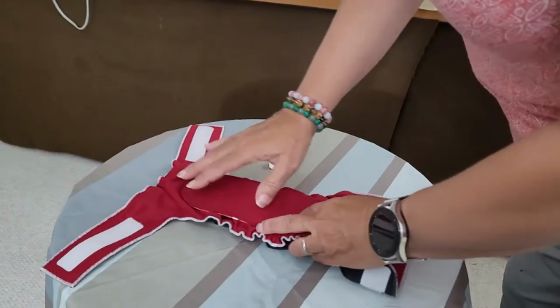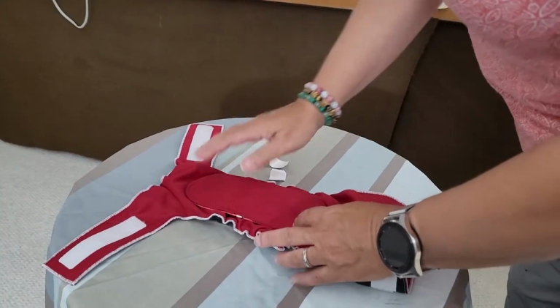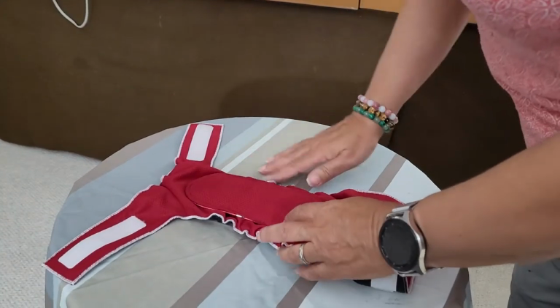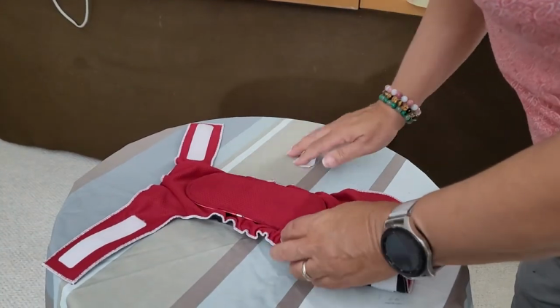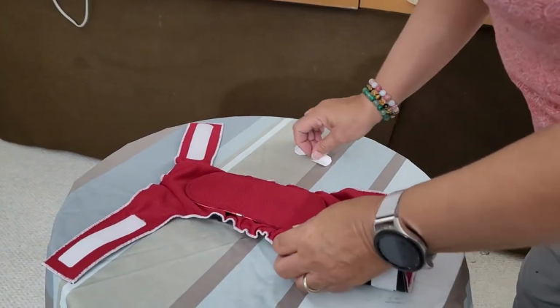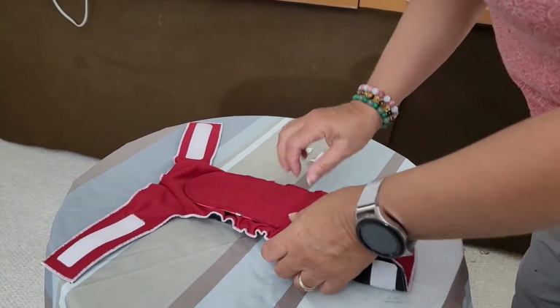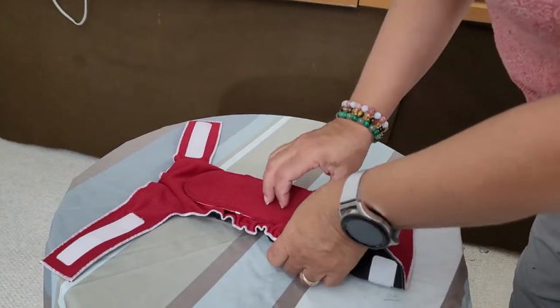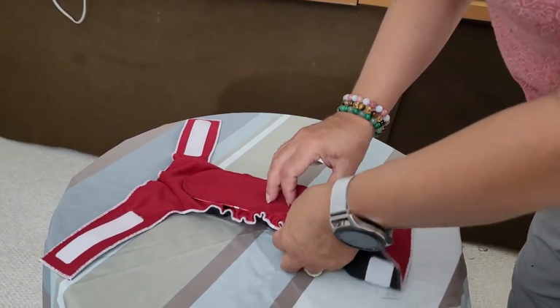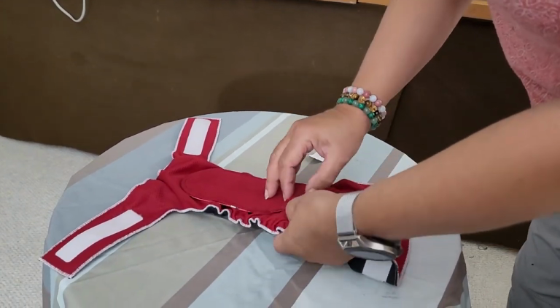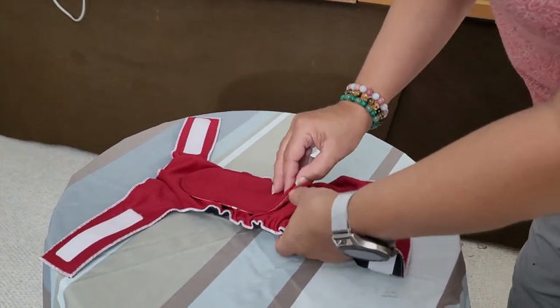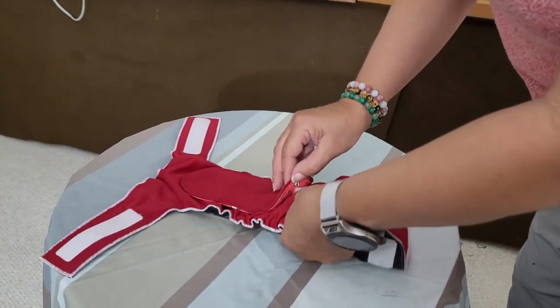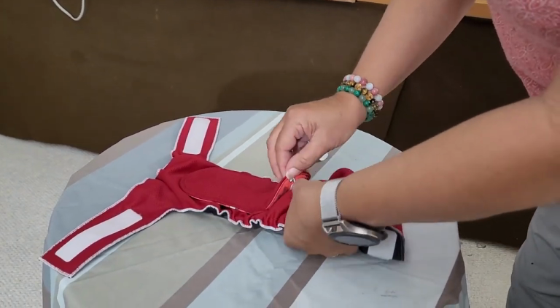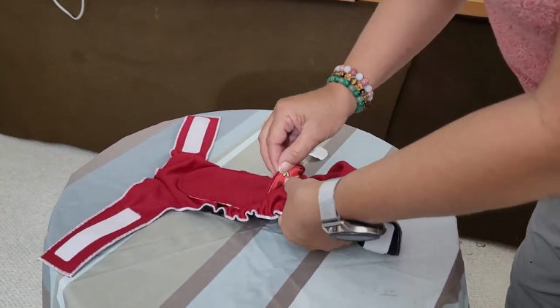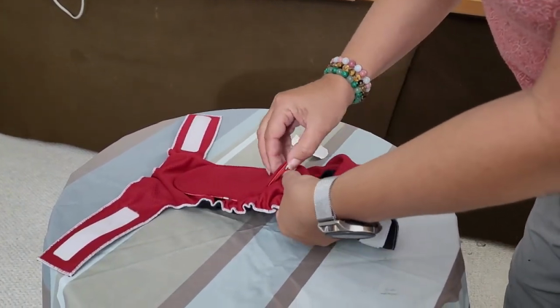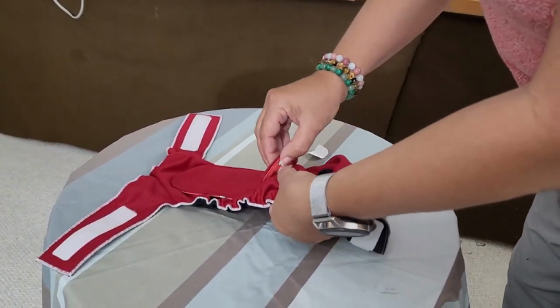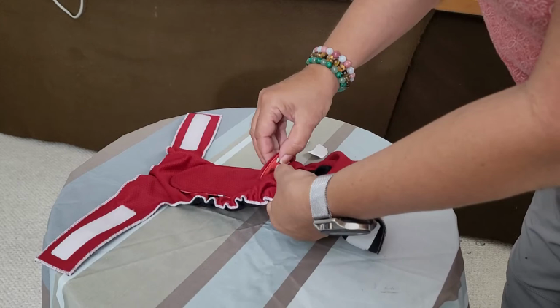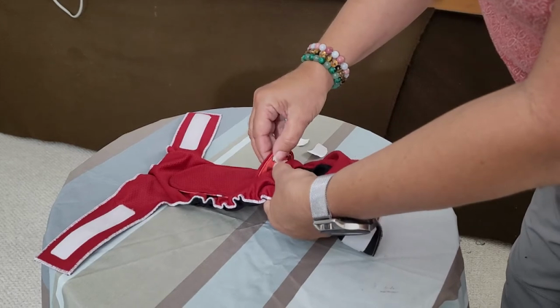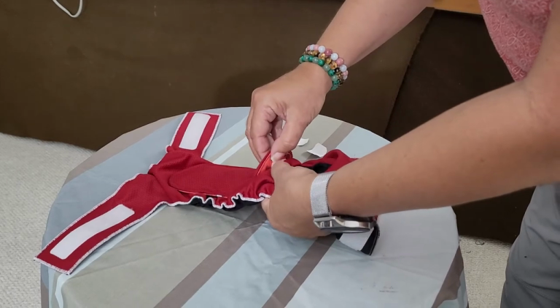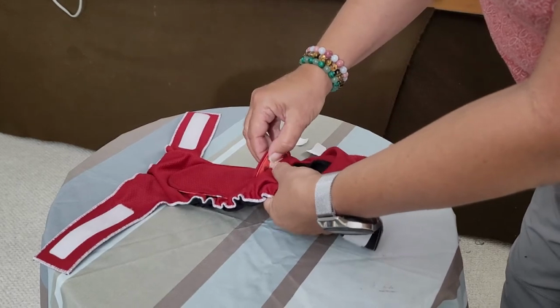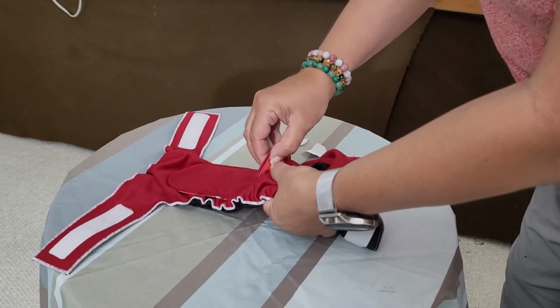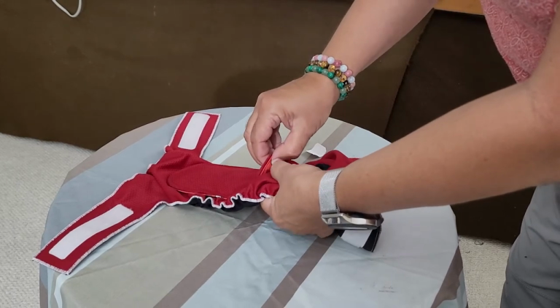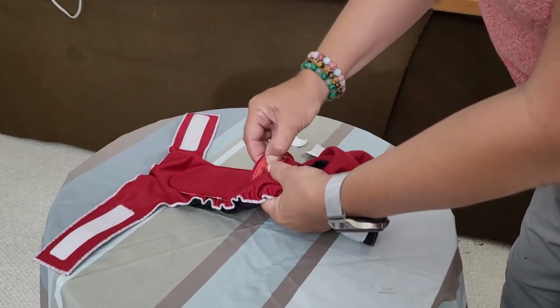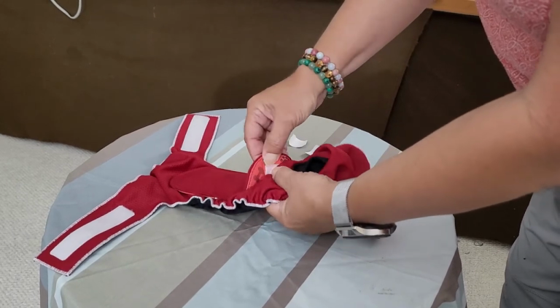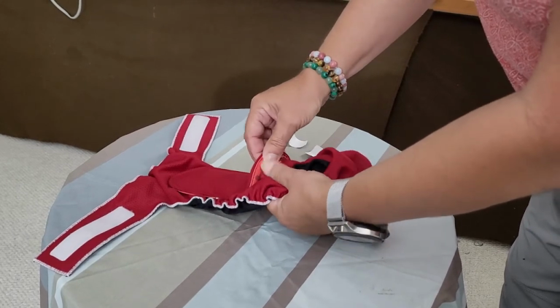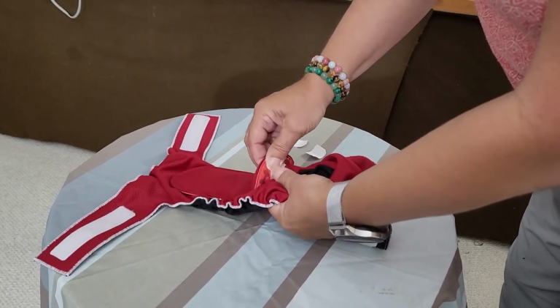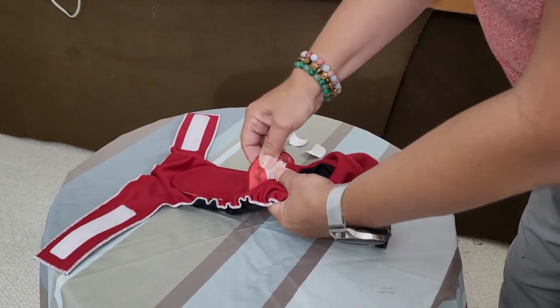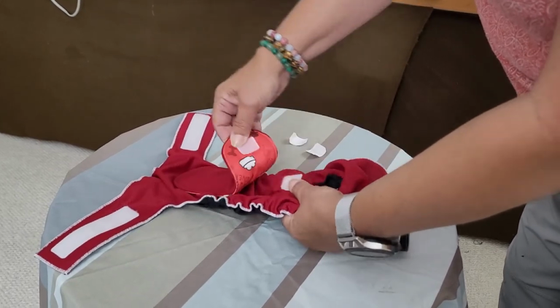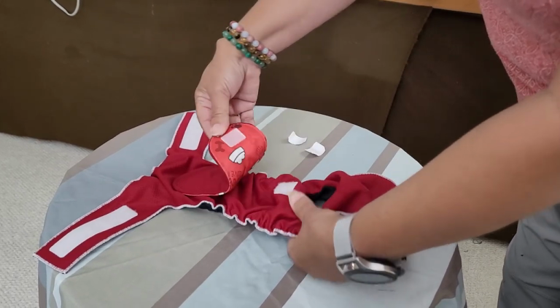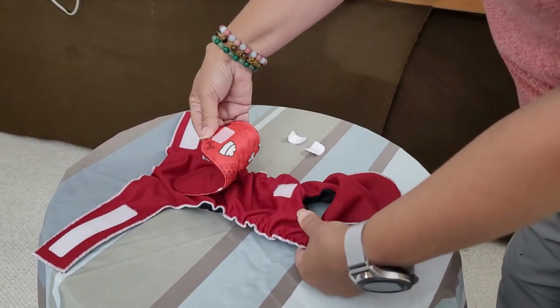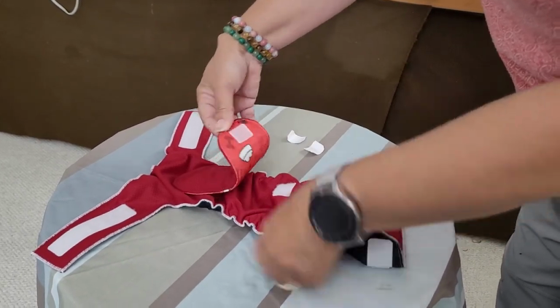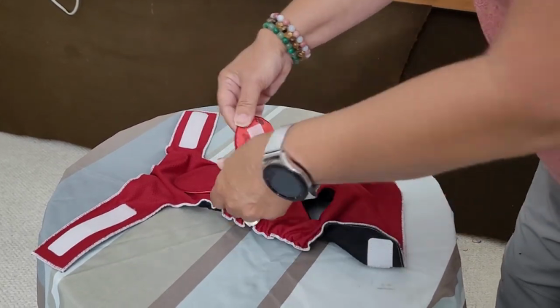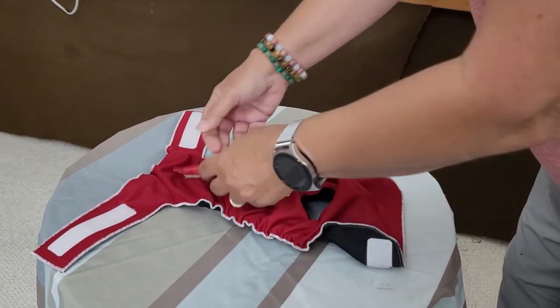When you go to remove it for washing, the suggestion is that you hold both velcros together and pull apart, just like that.